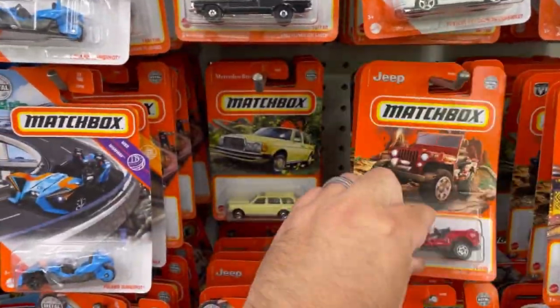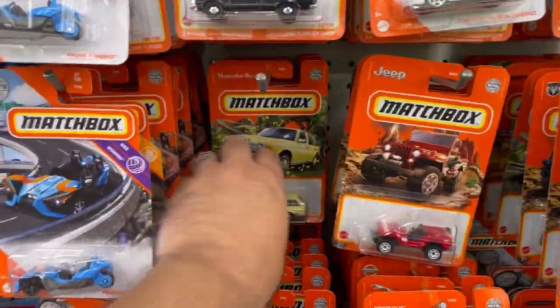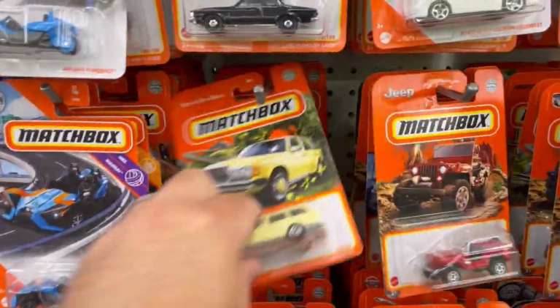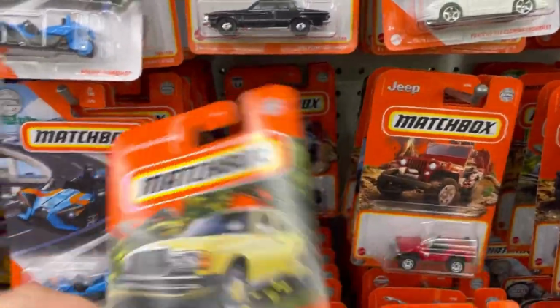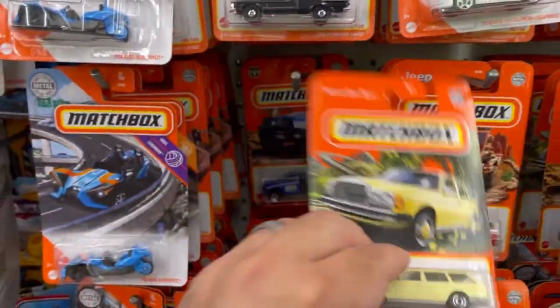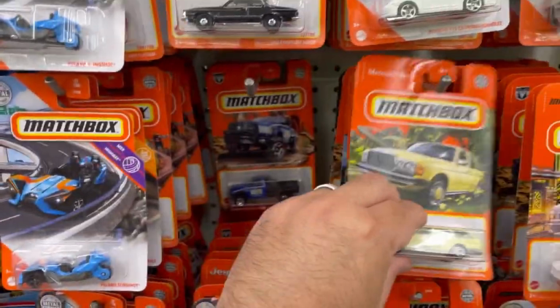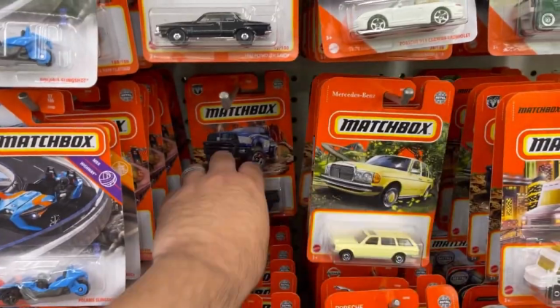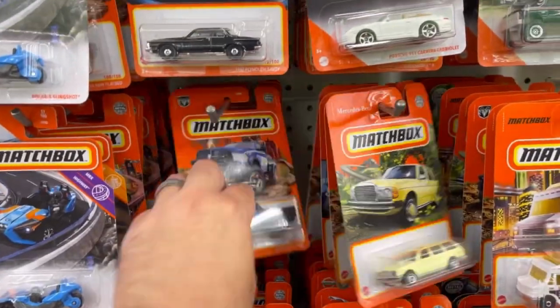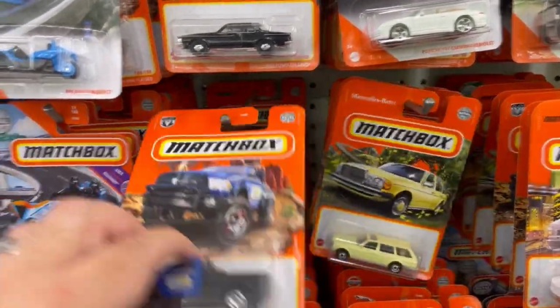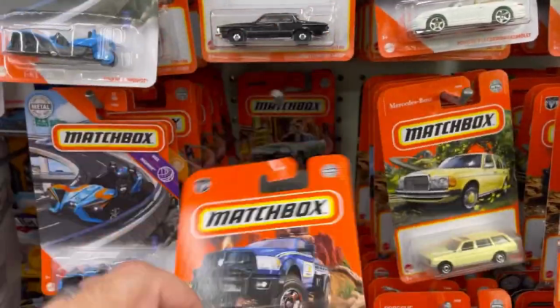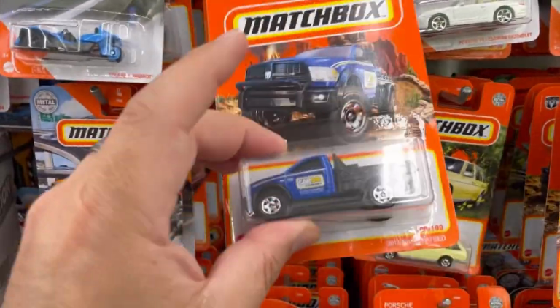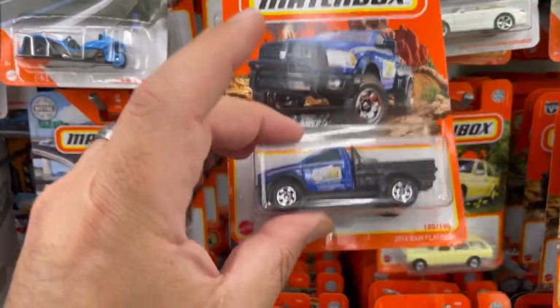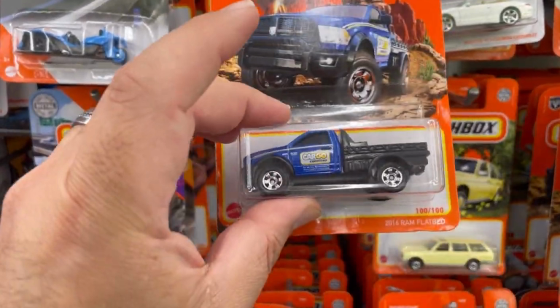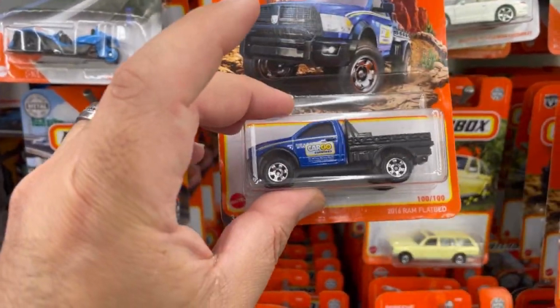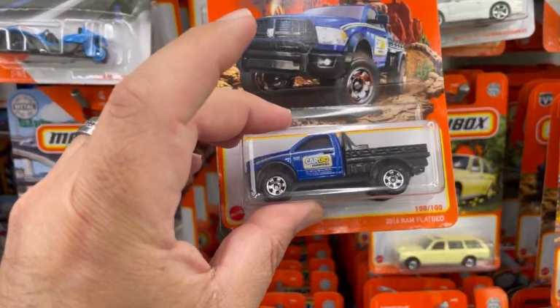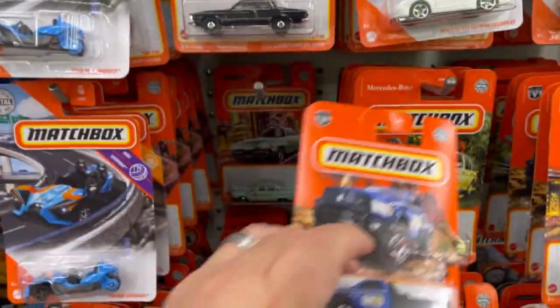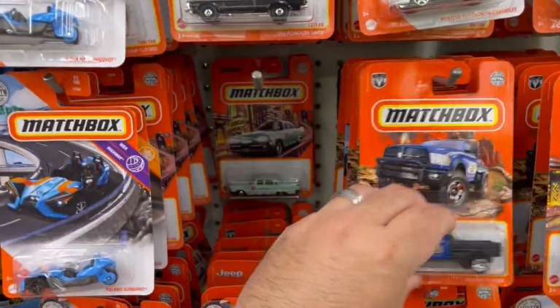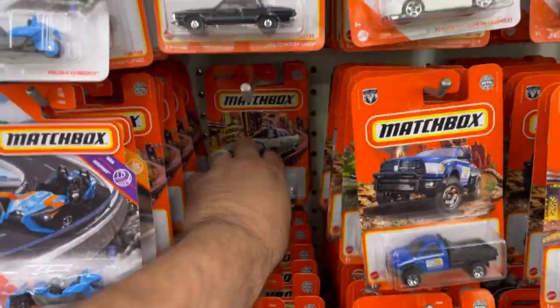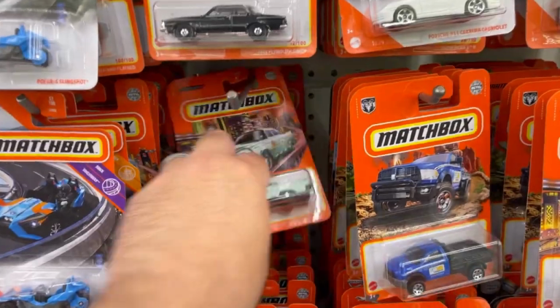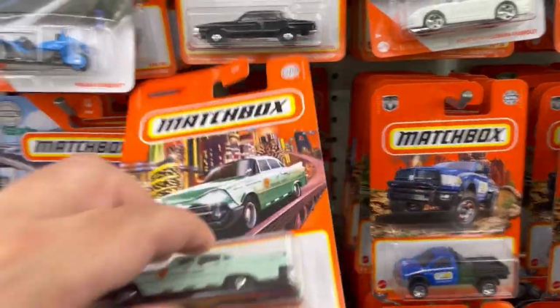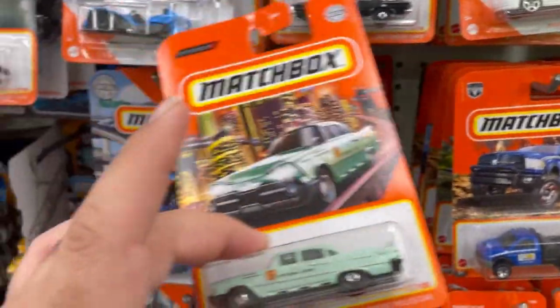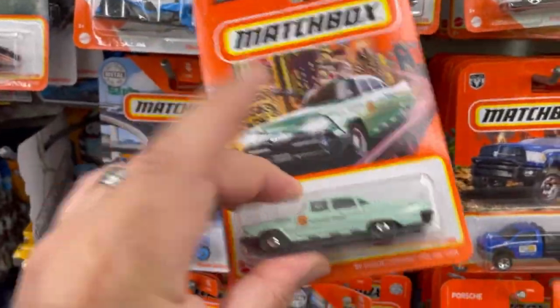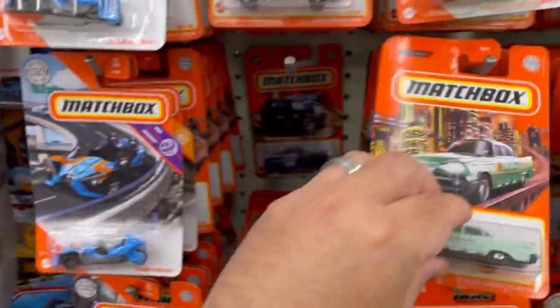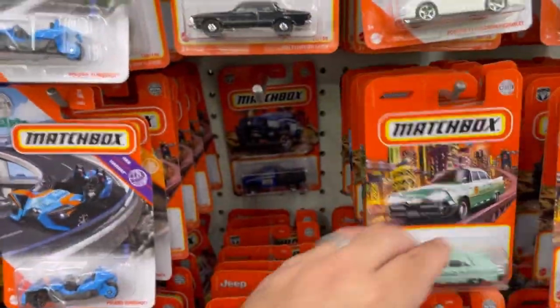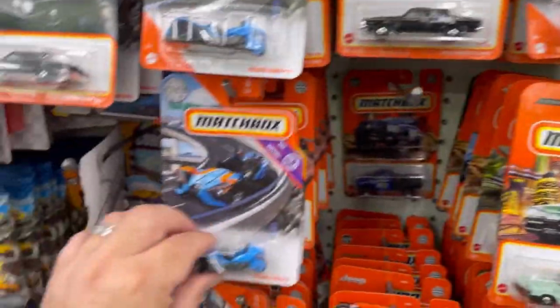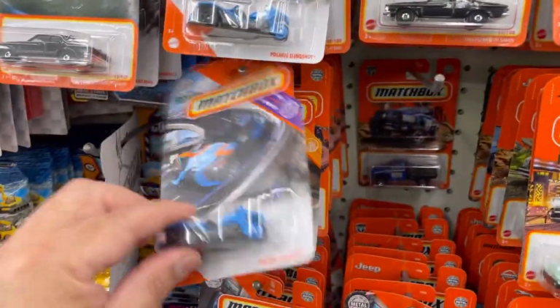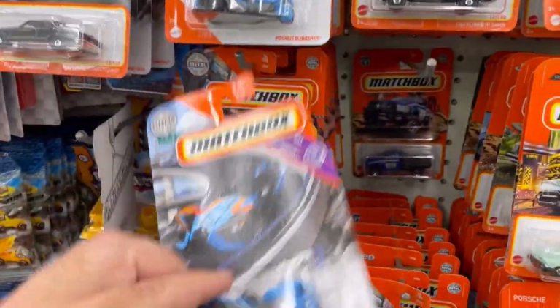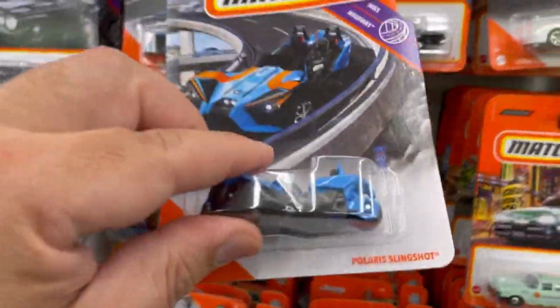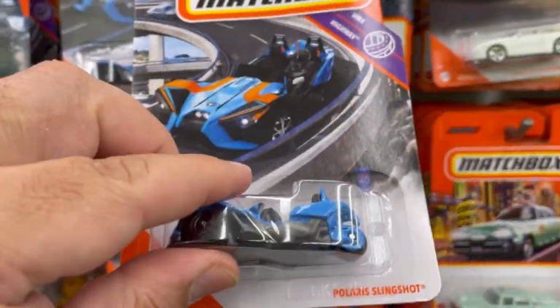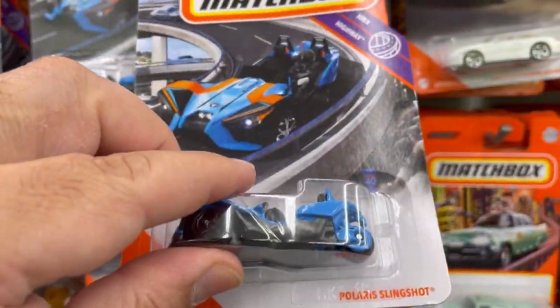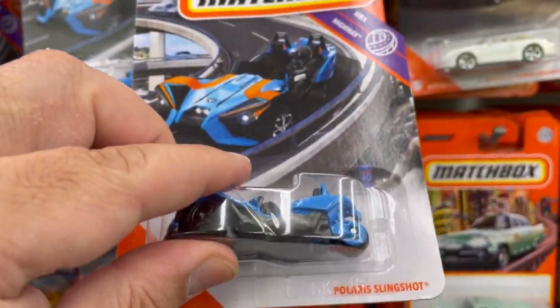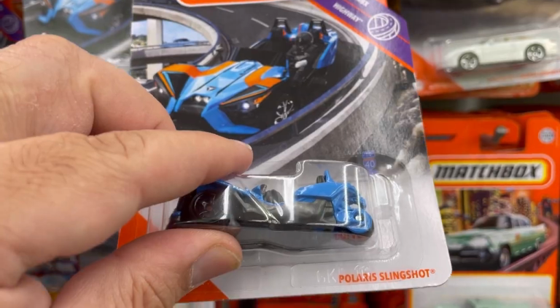I came here today hopefully to come across the Bugatti Debo. There's a new bumper case — check this one out: the Polaris Slingshot.